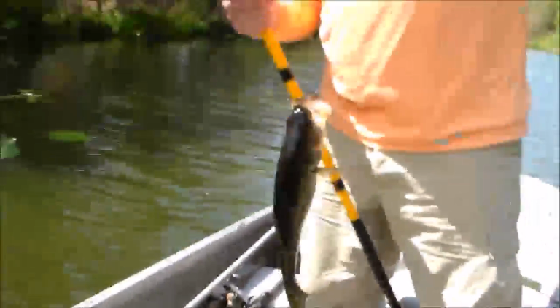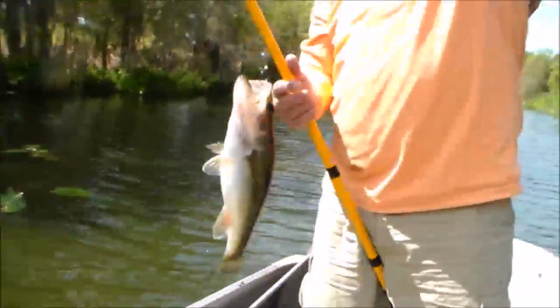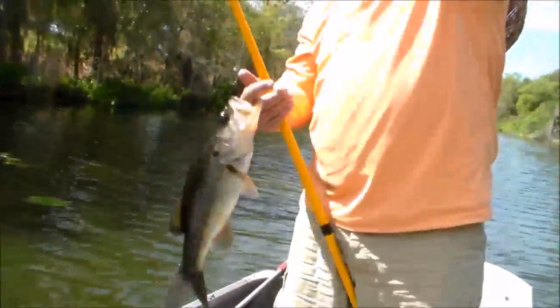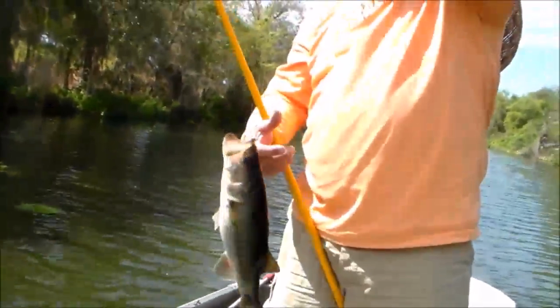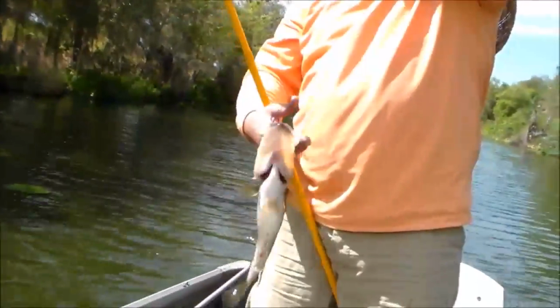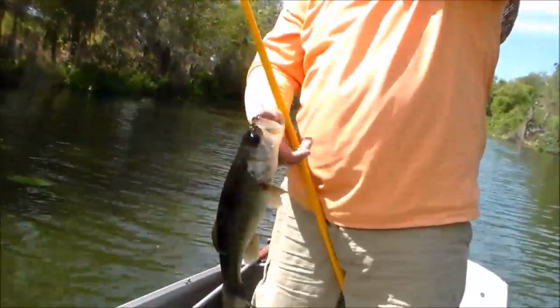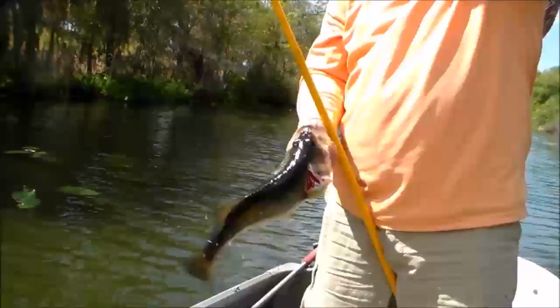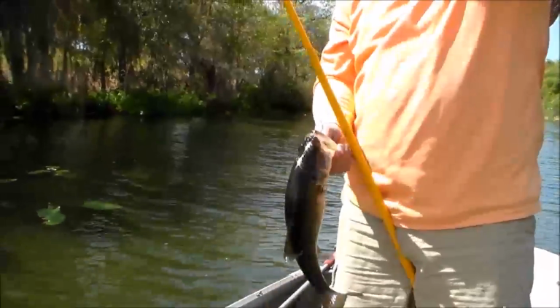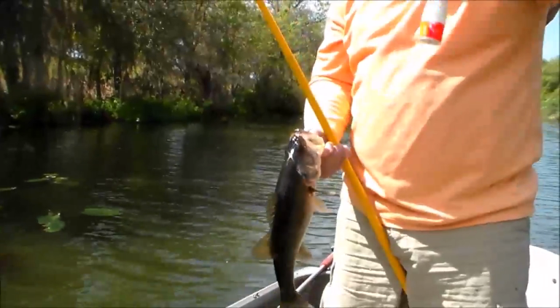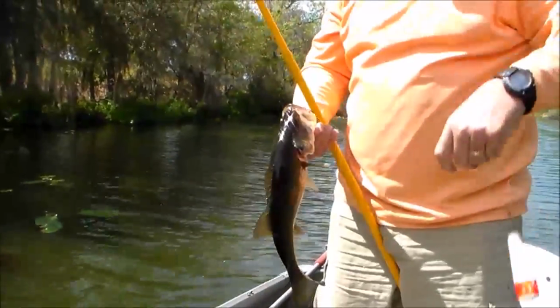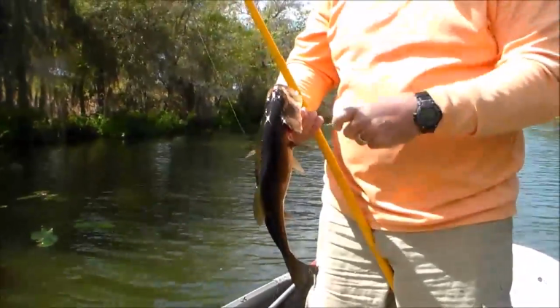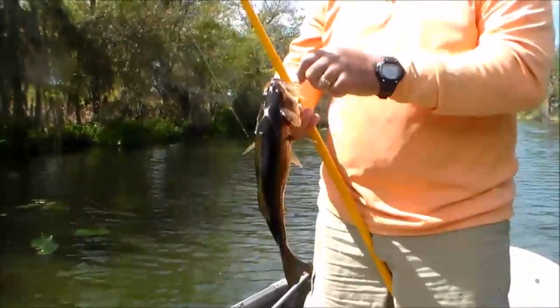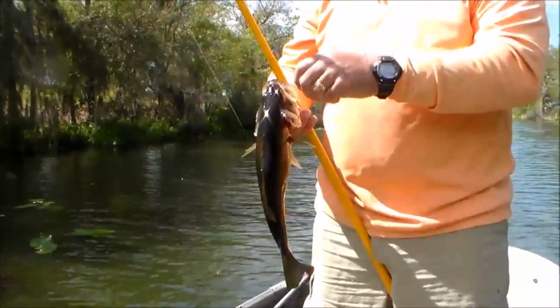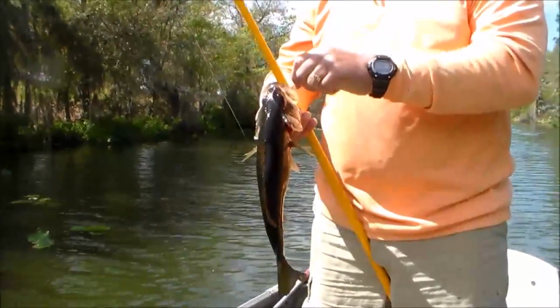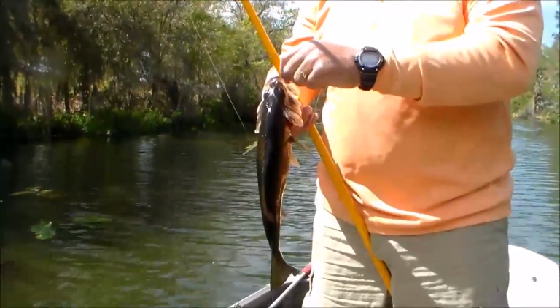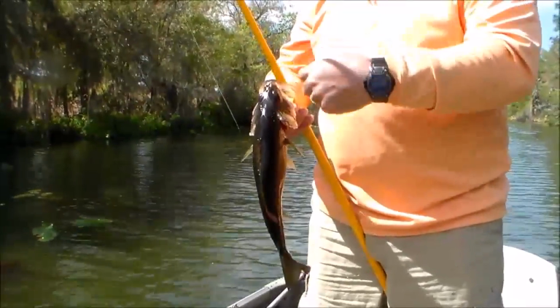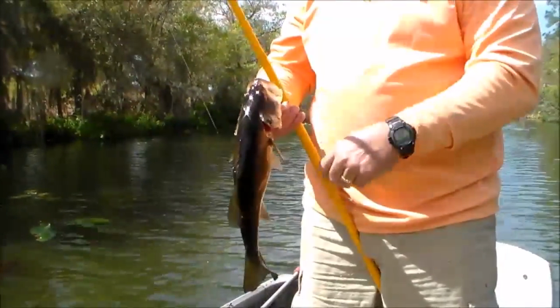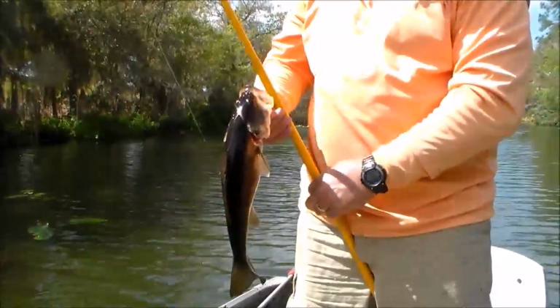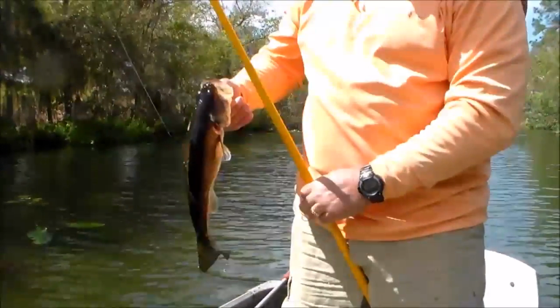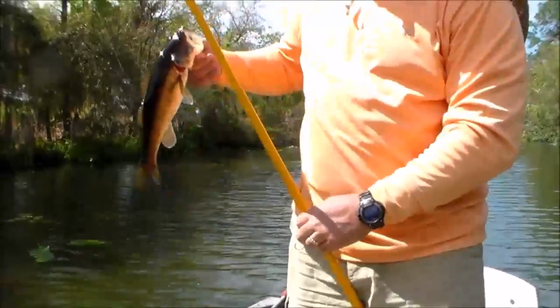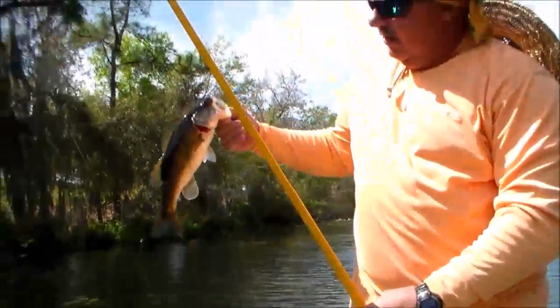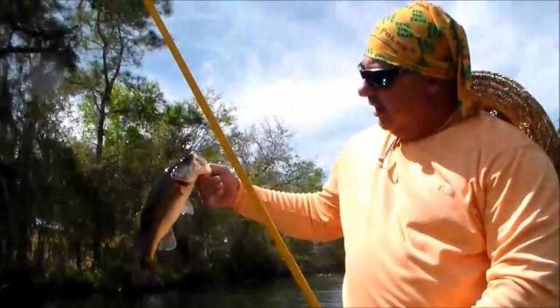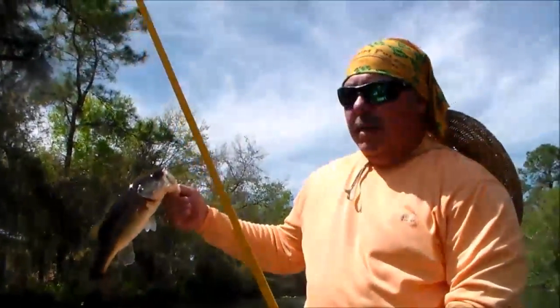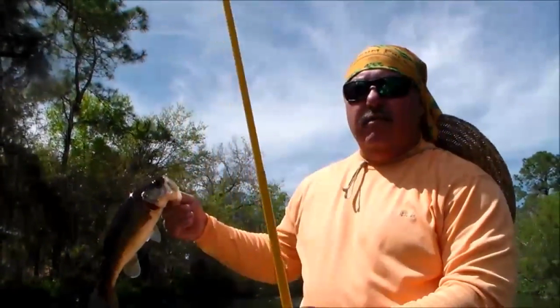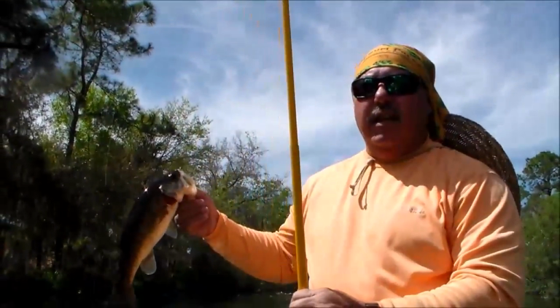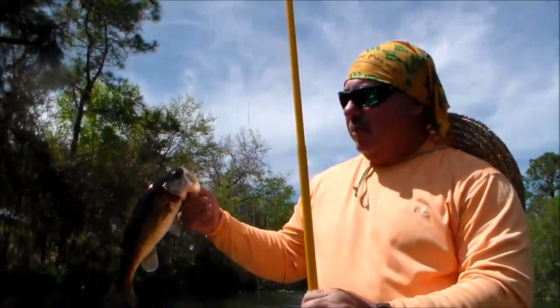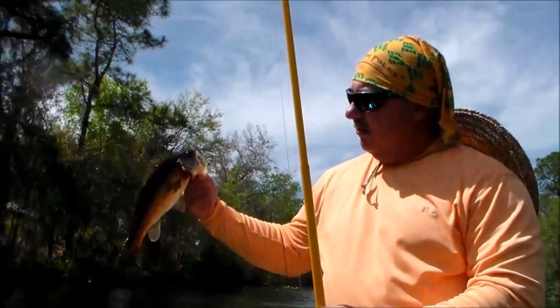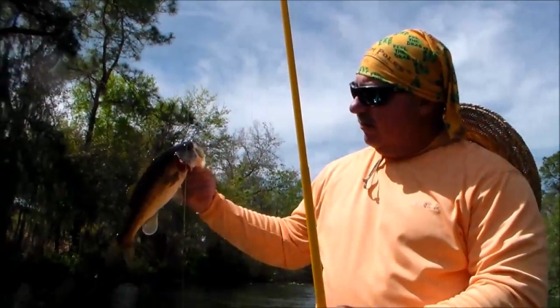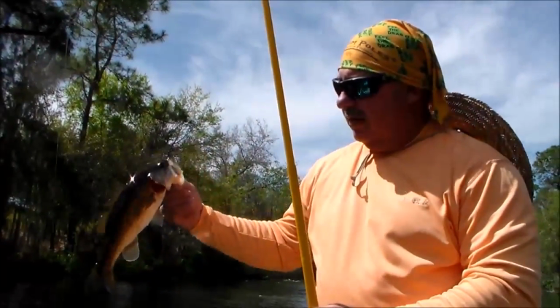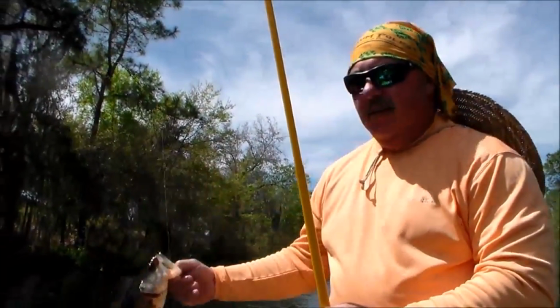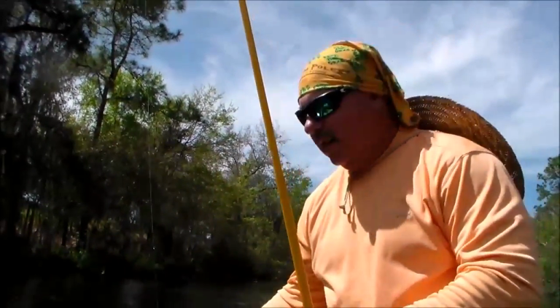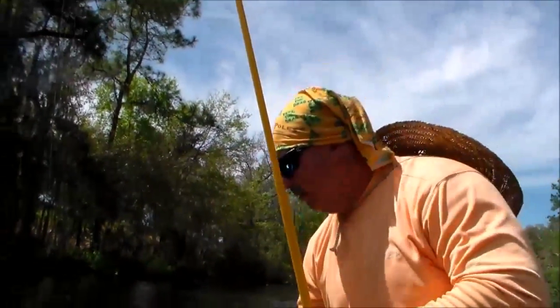Perfect hook set. There you have it folks, another nice bass on the dadgum pole. Let's get another one.